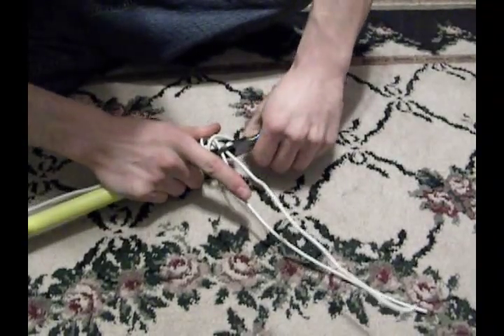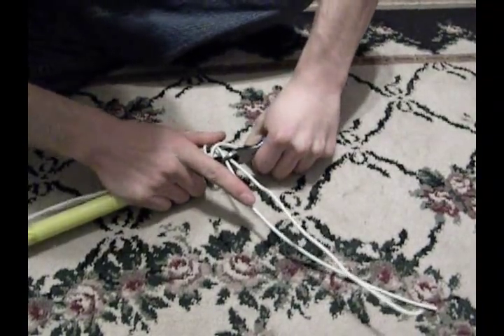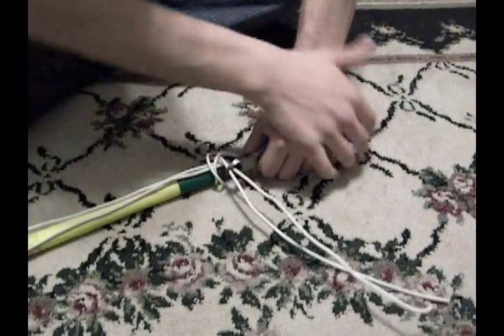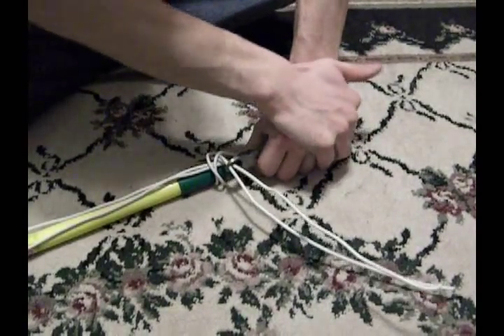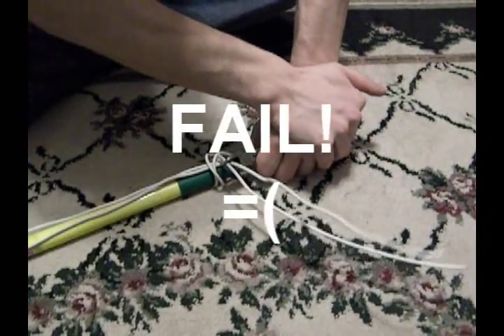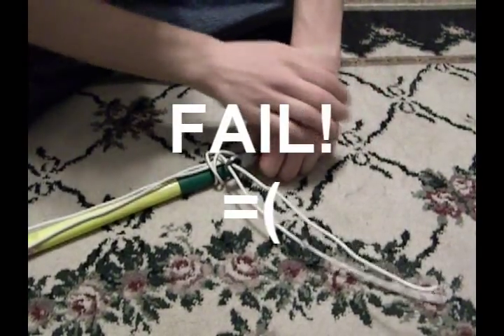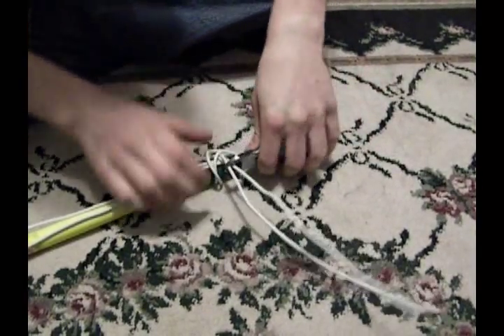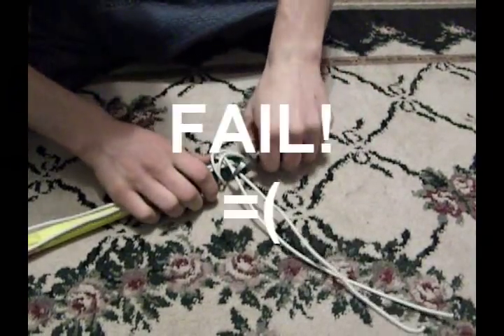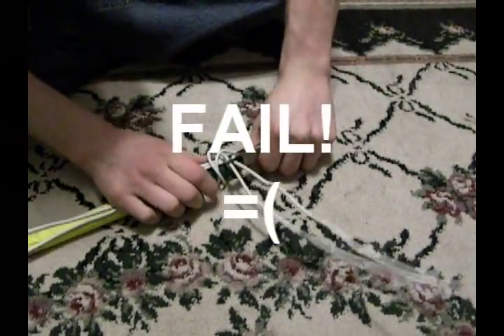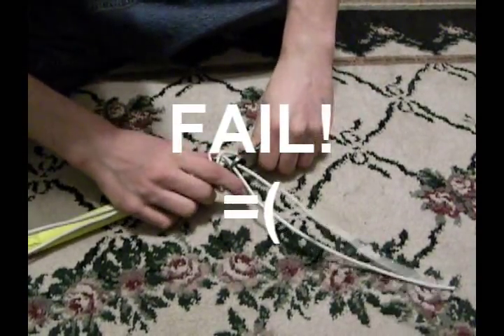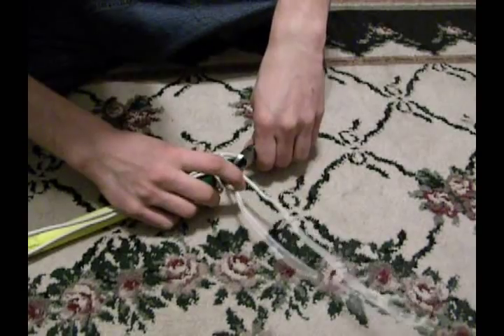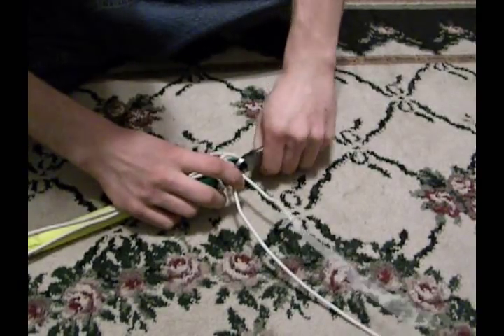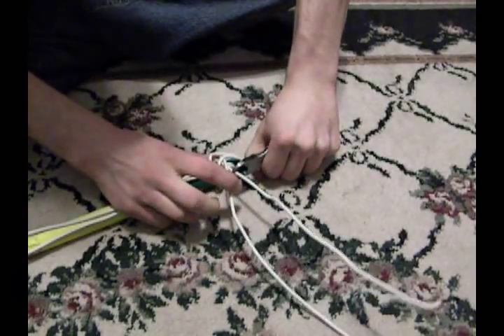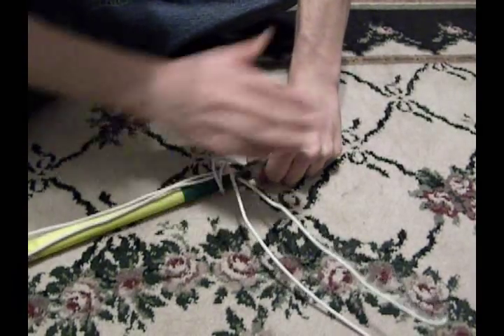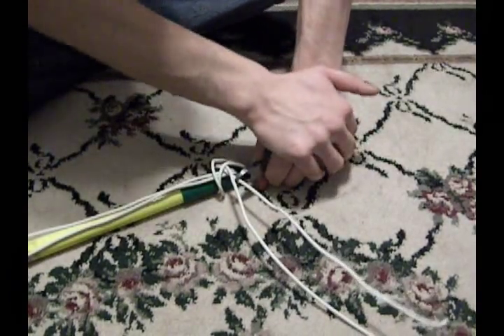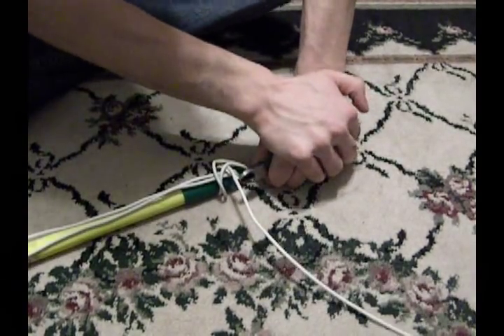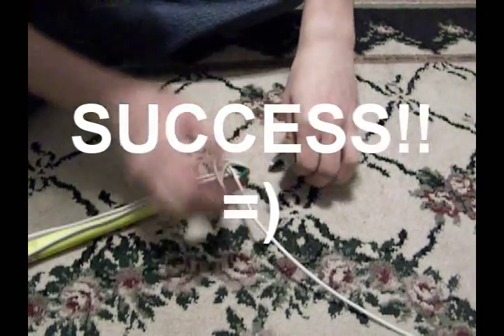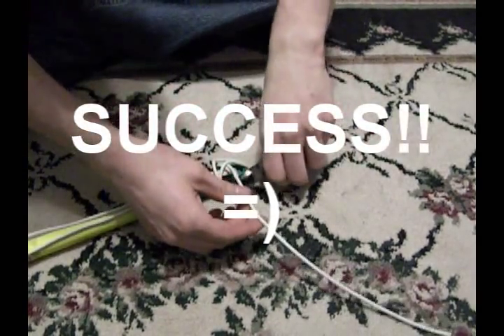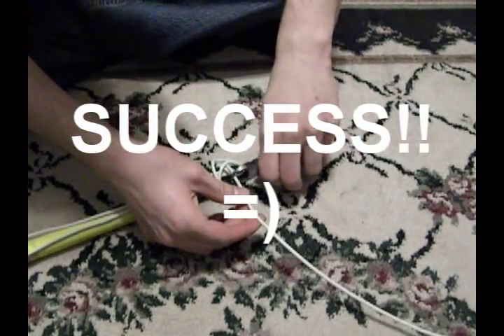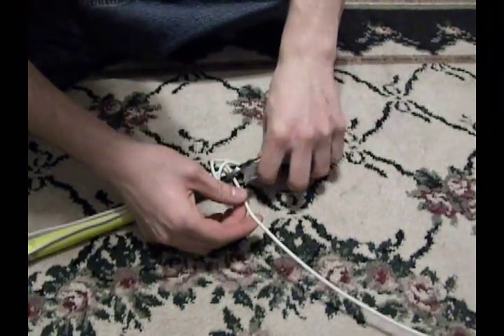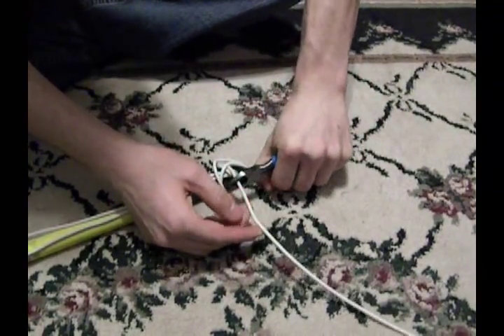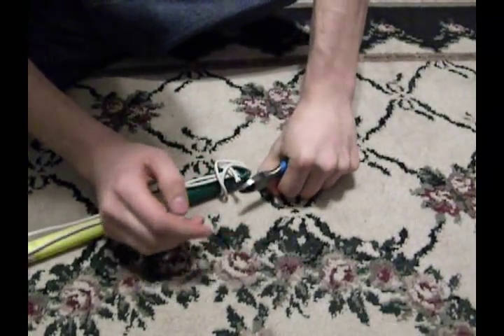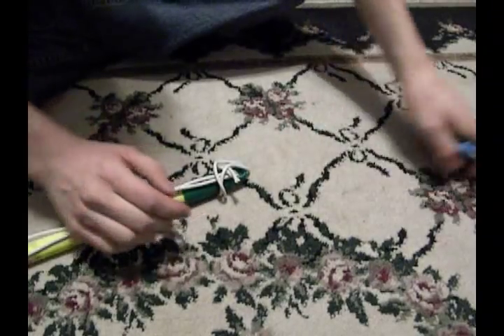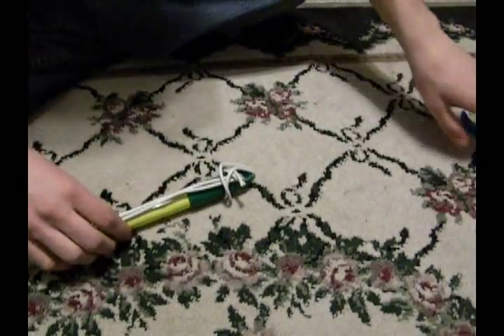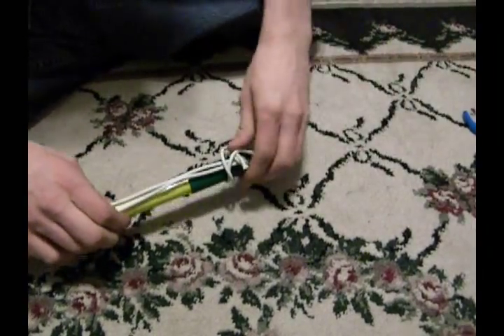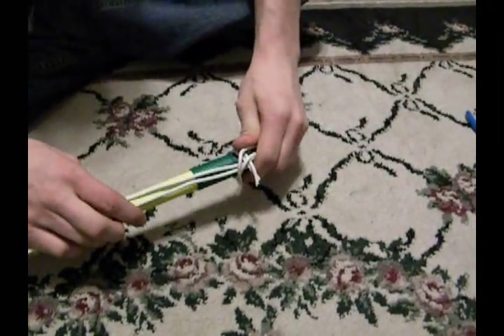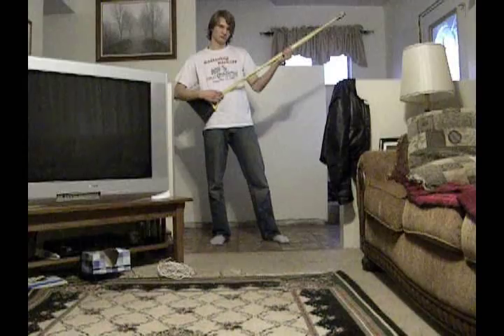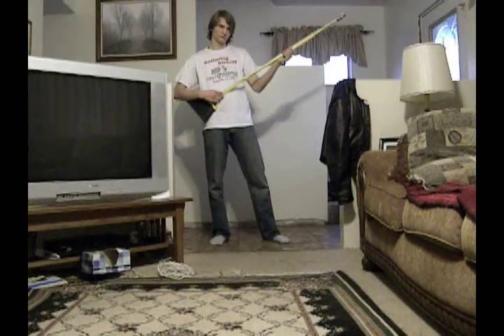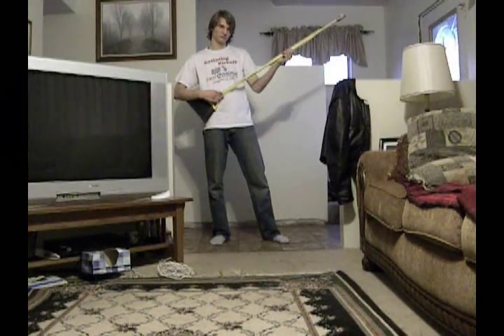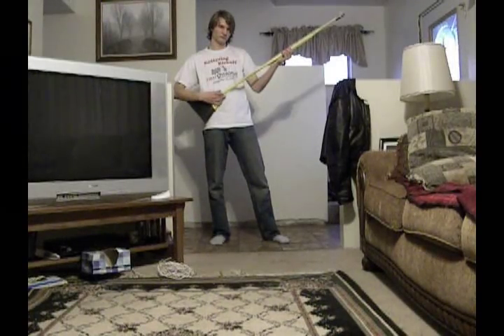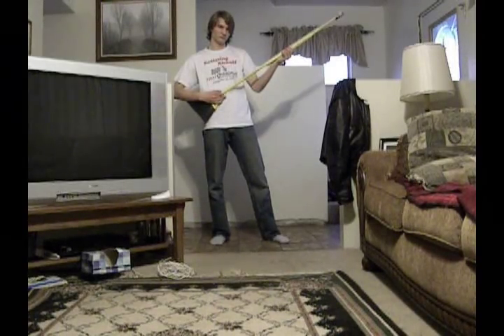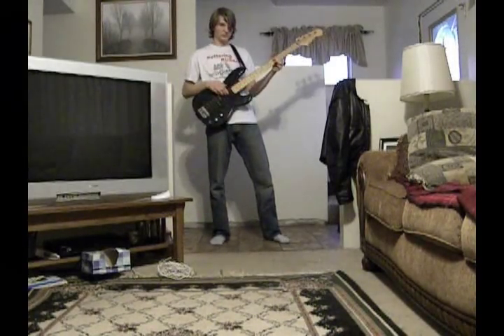But watch out — don't fail like my partner did! Oh, I can't do it. That's too bad. Here we go. You got it. Now your guitar should look a little something like this.